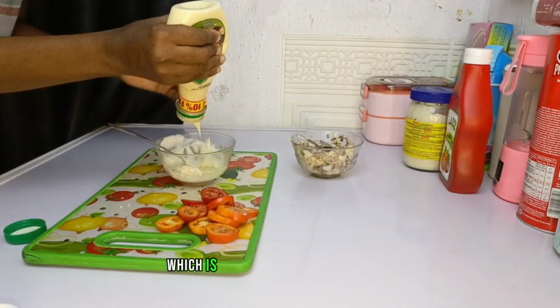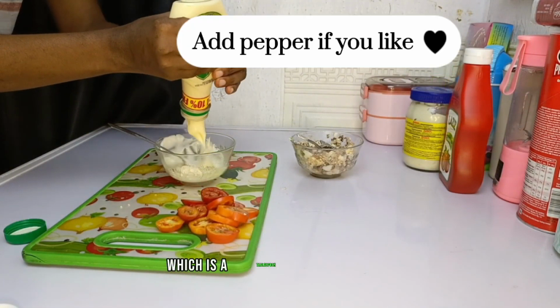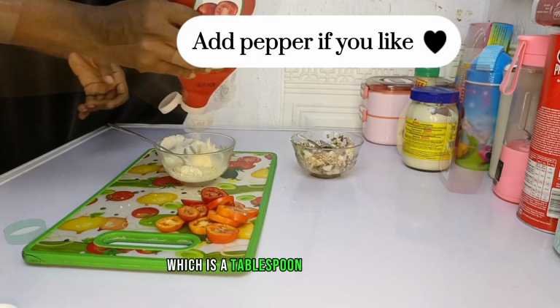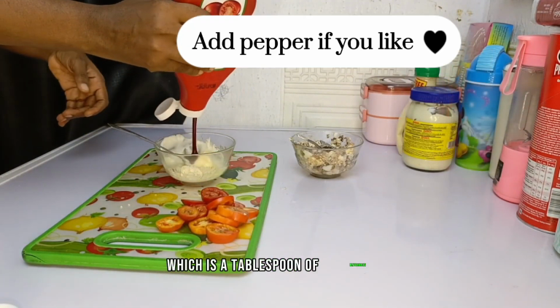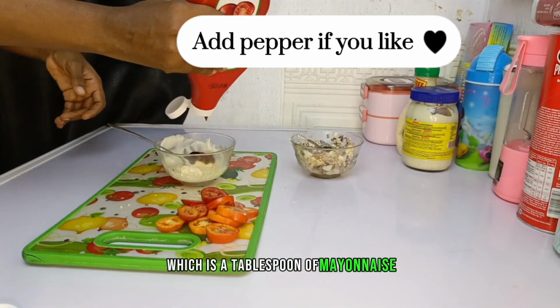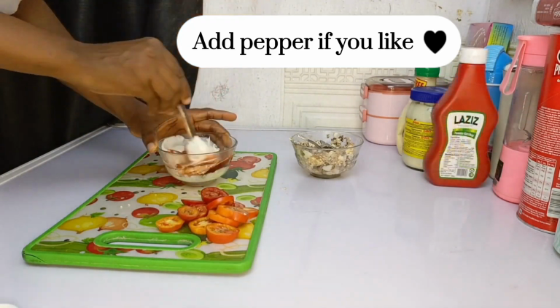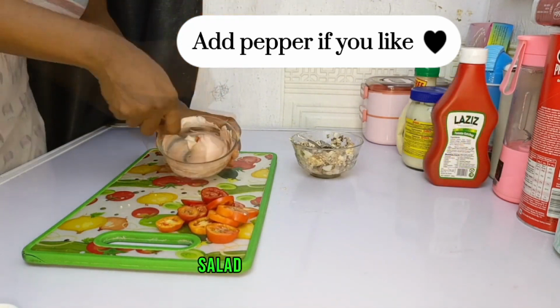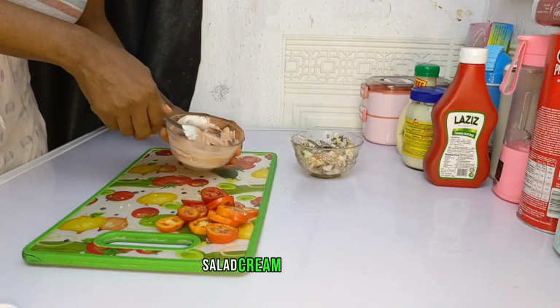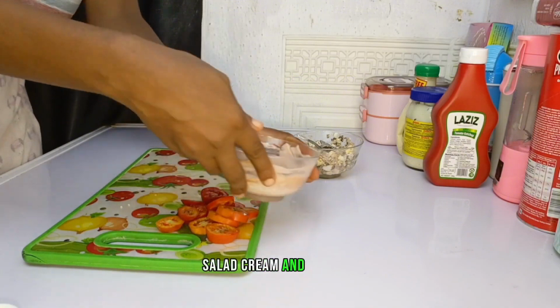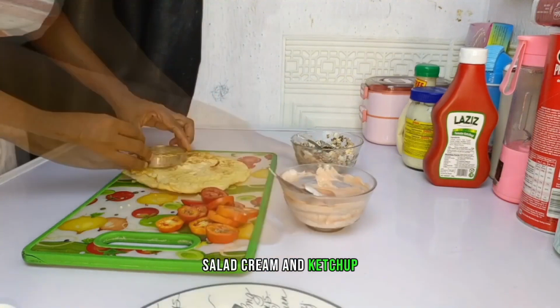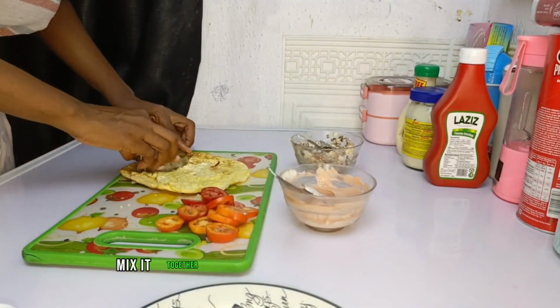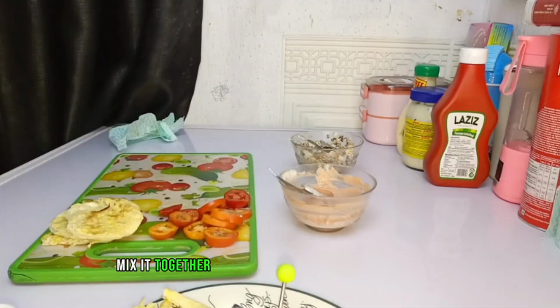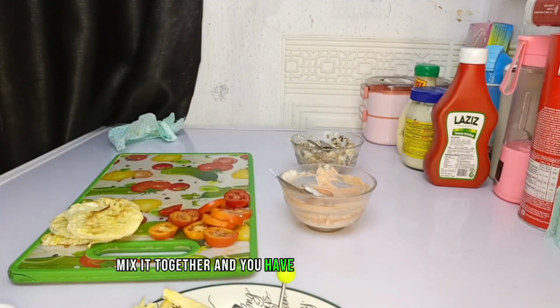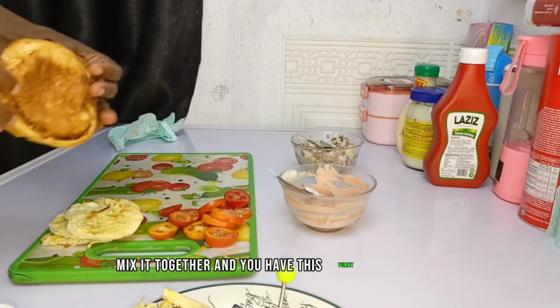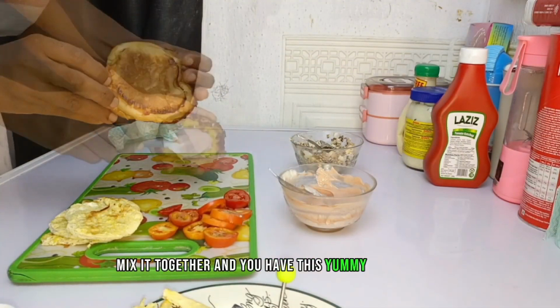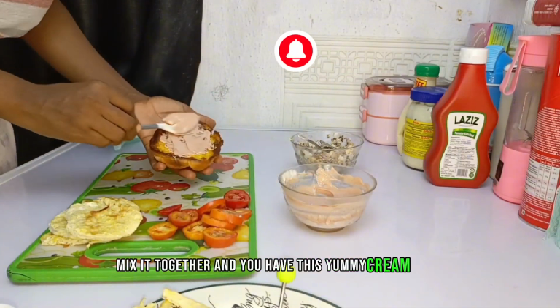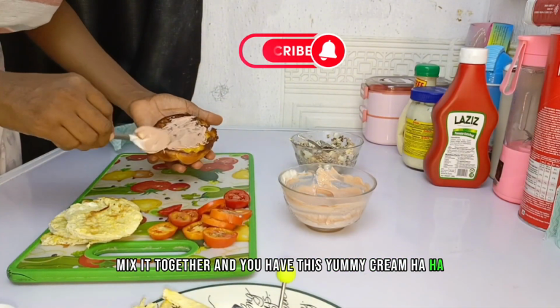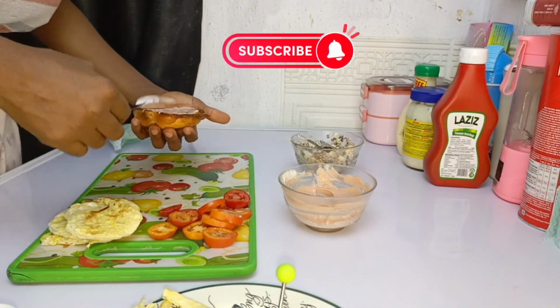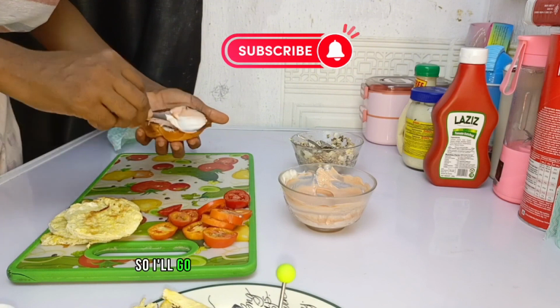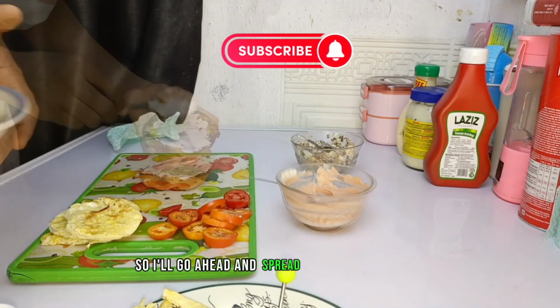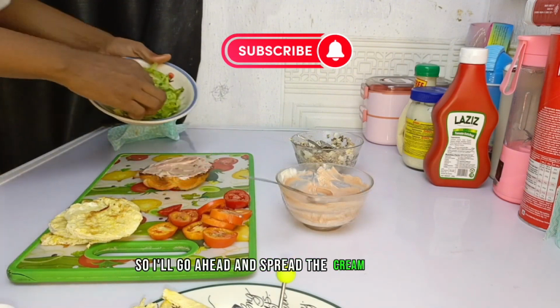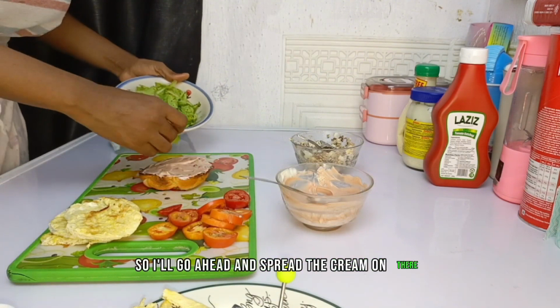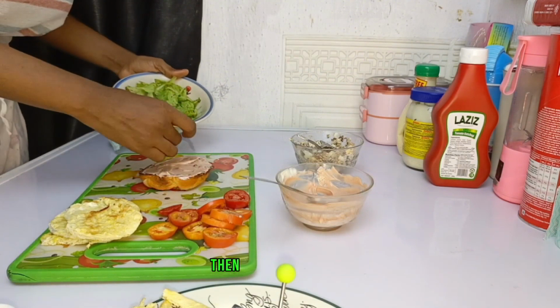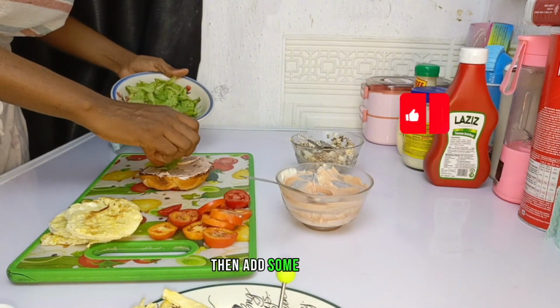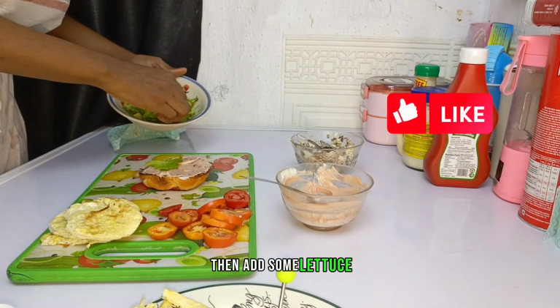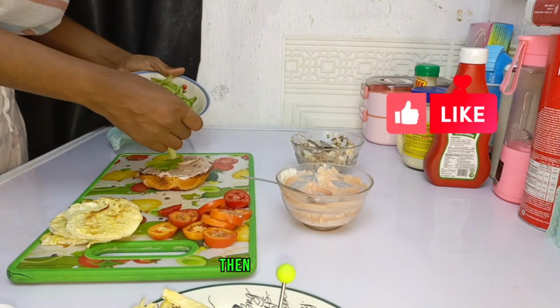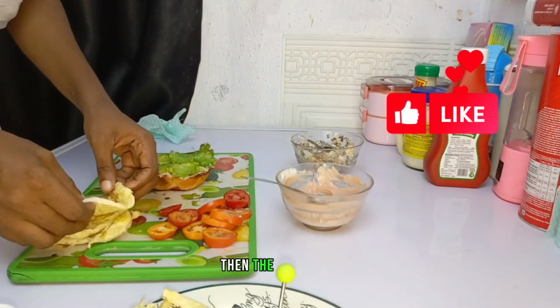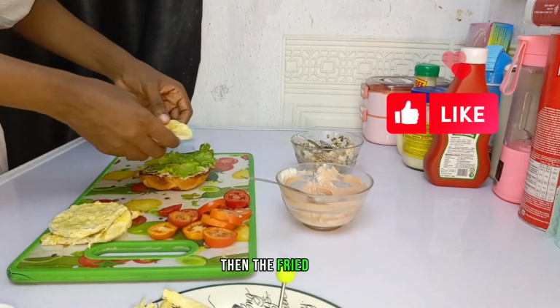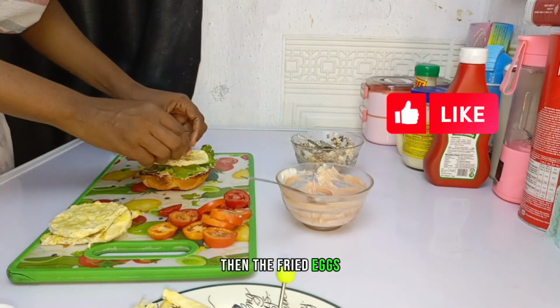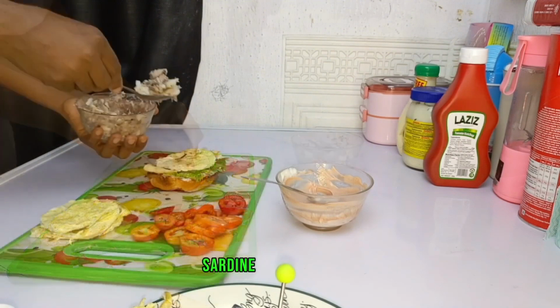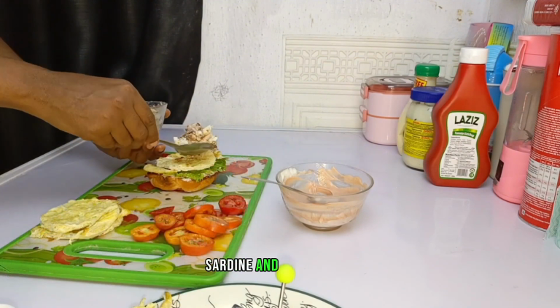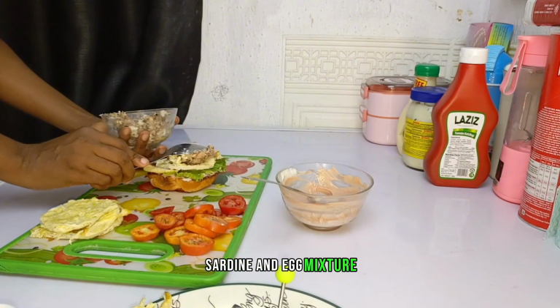I mixed up the cream I'll use in making the burger sandwiches — a tablespoon of mayonnaise, salad cream, and ketchup. Mix it together and you have this yummy cream. Then I spread the cream on the bread, added some lettuce, the fried eggs, and the sardine and egg mixture.